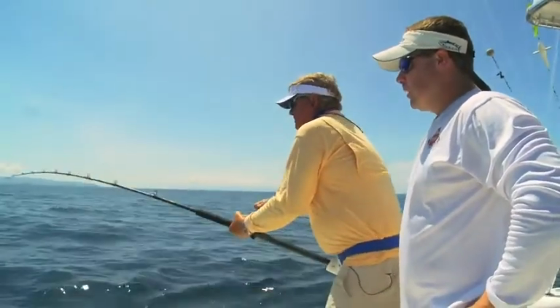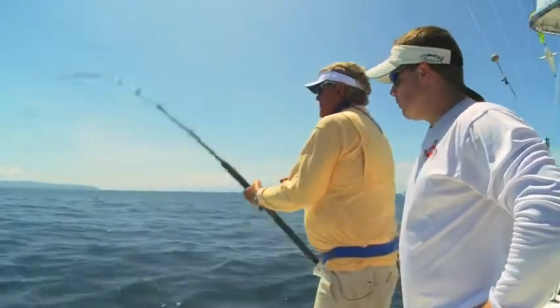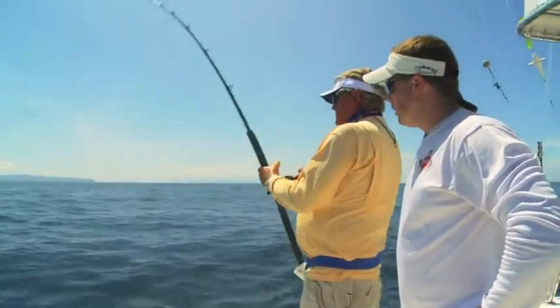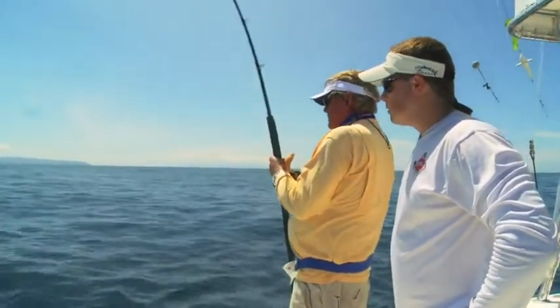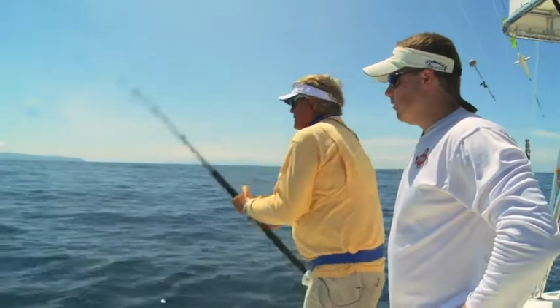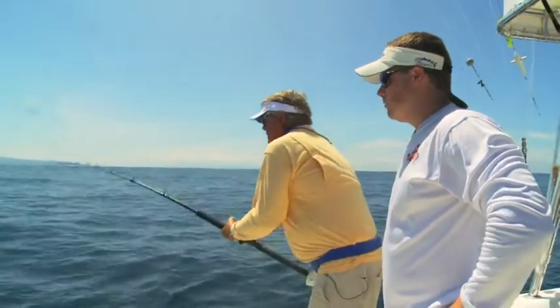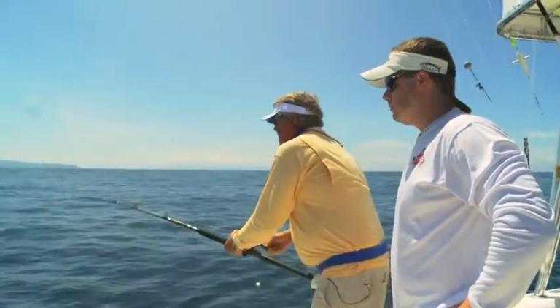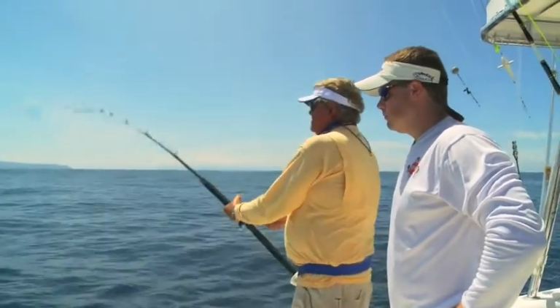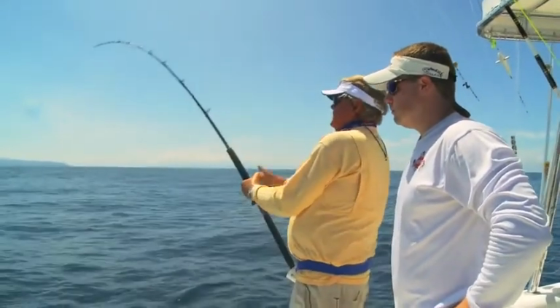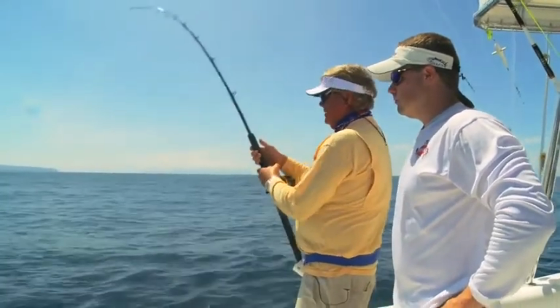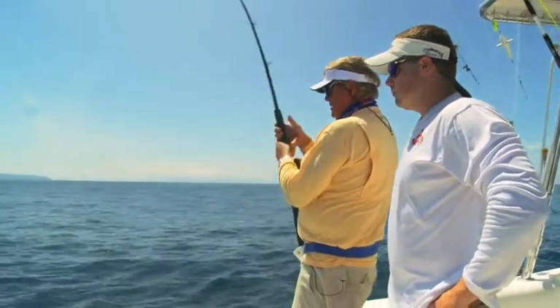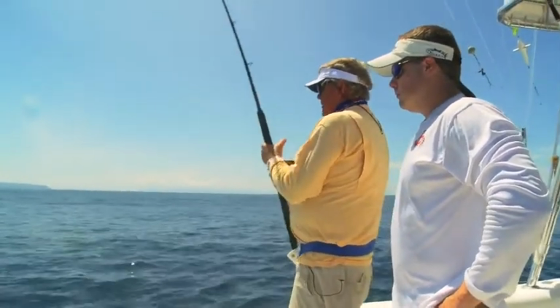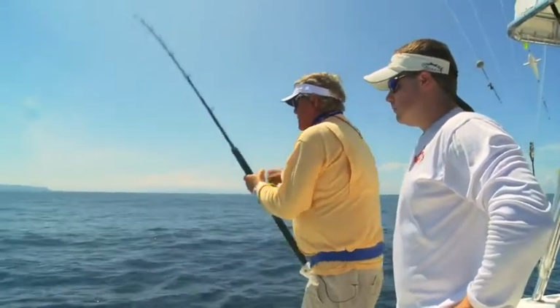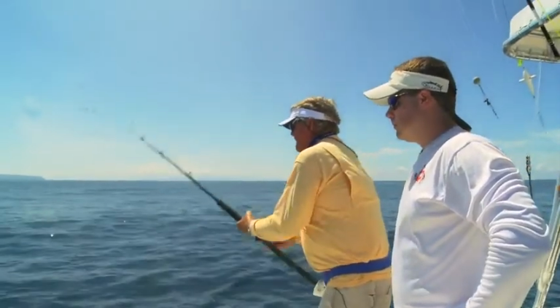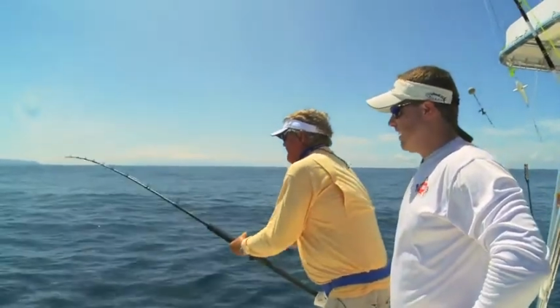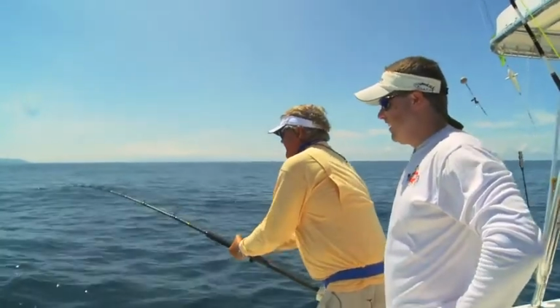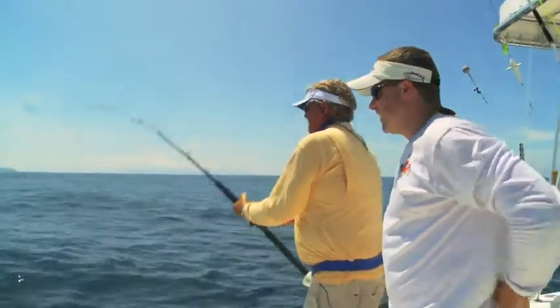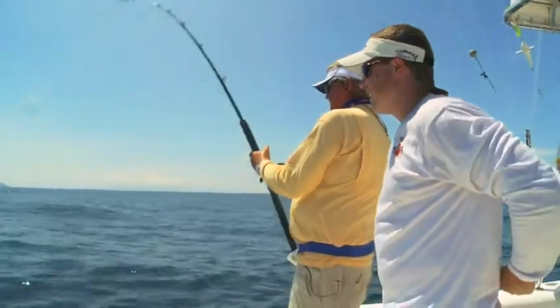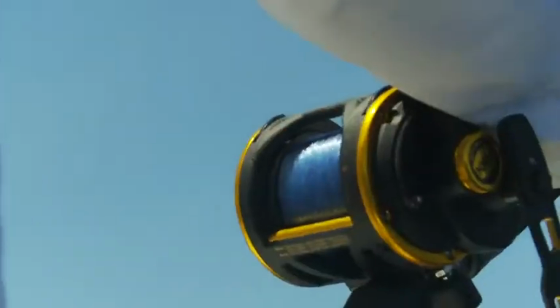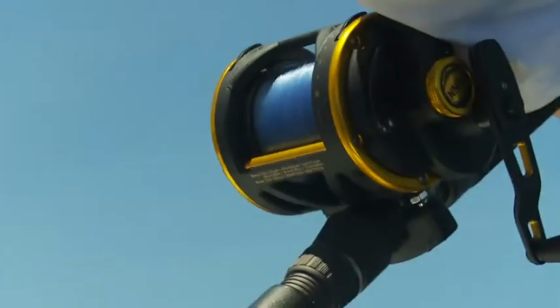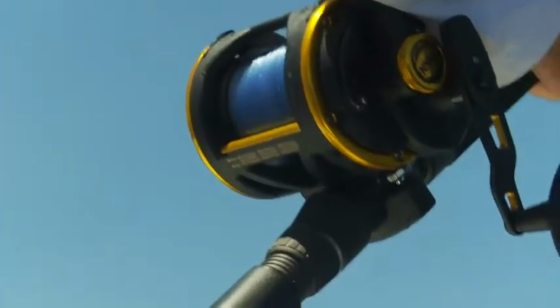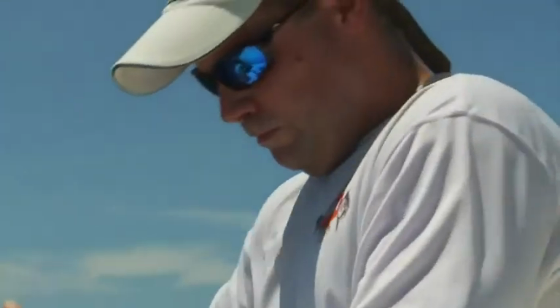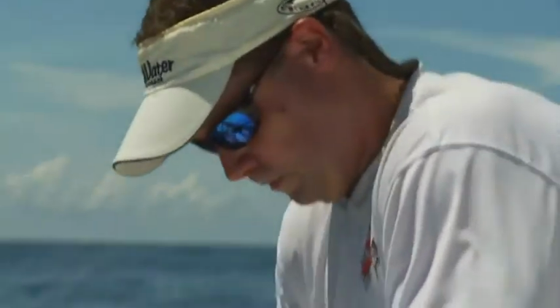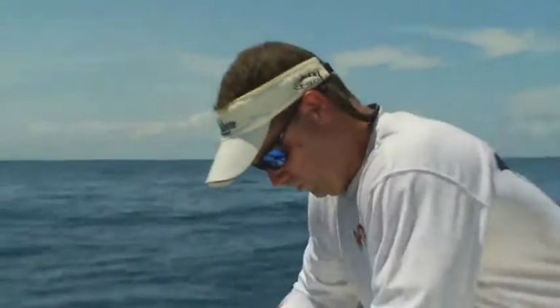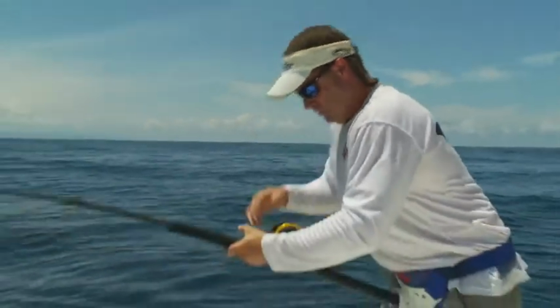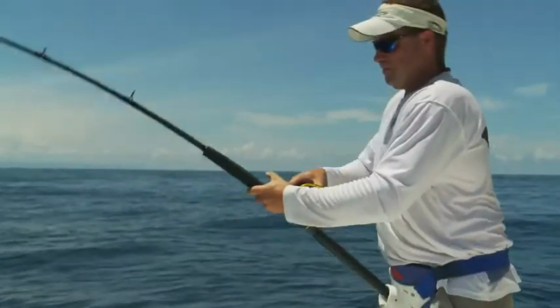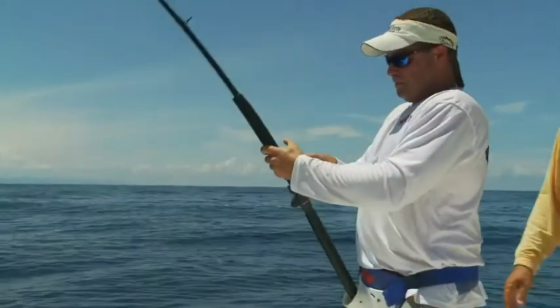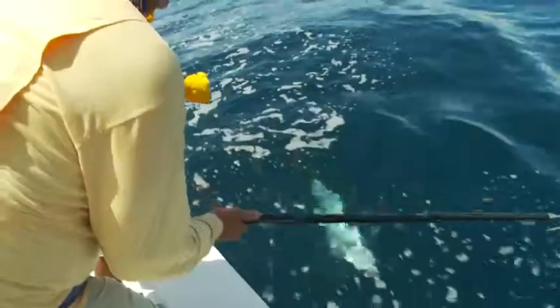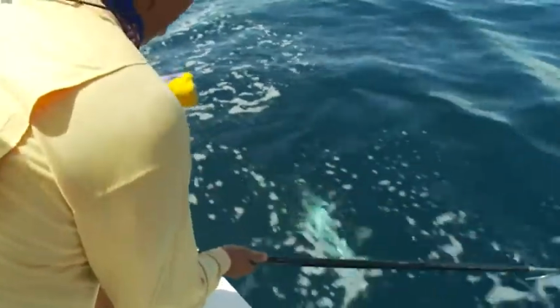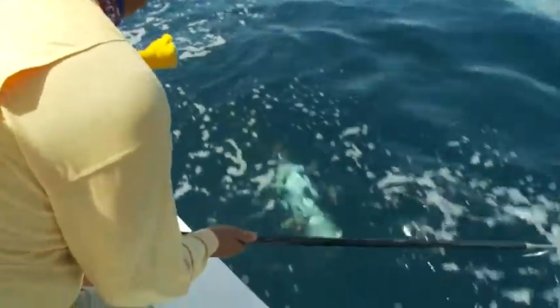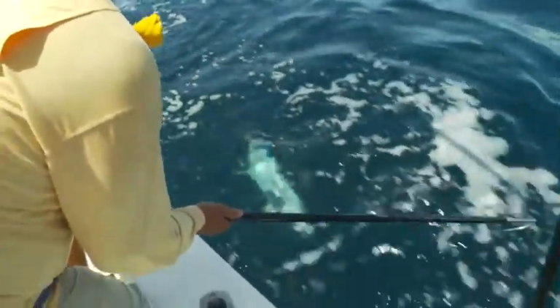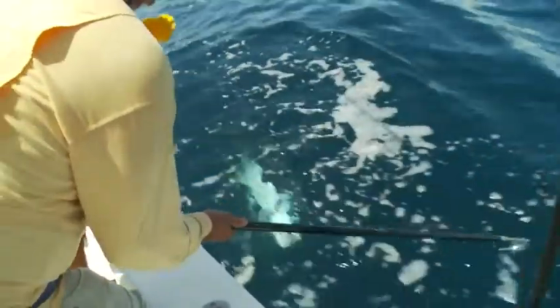He's coming up now. Looks like he's trying to give up on you. He might be. He'll be all right with me. There we go, there we go. There it is!